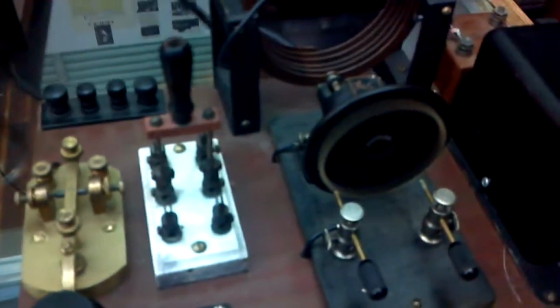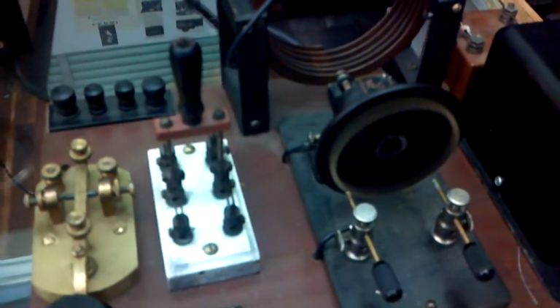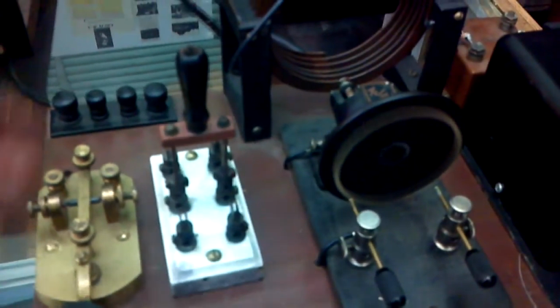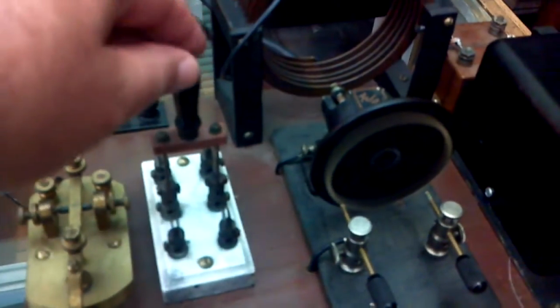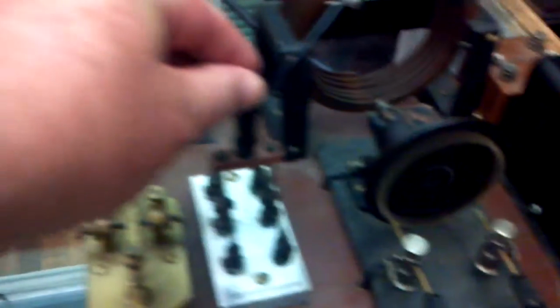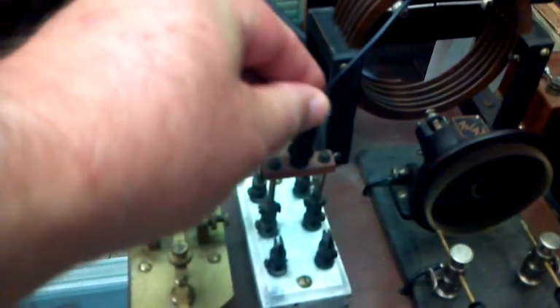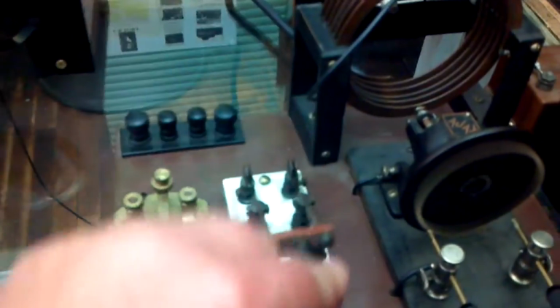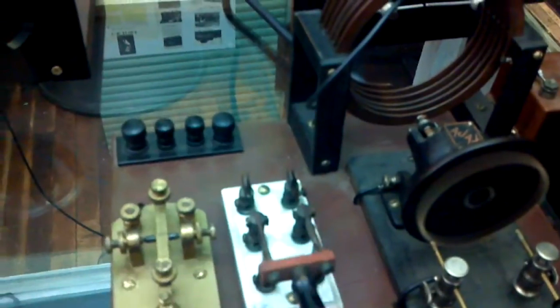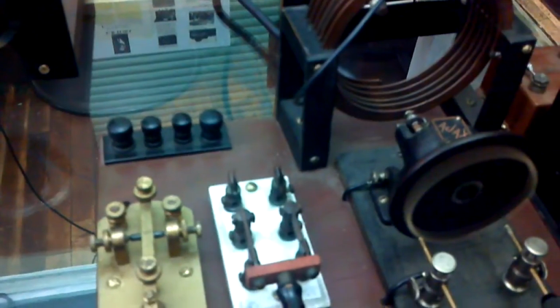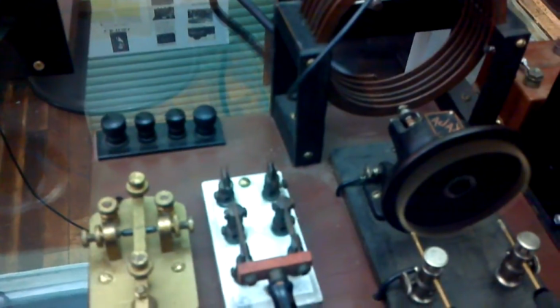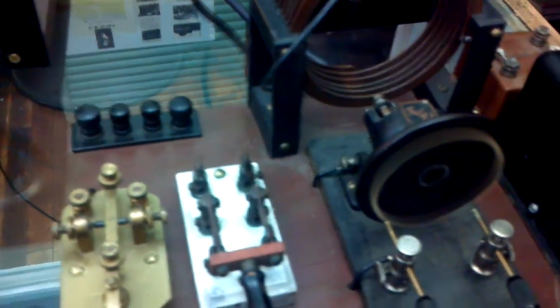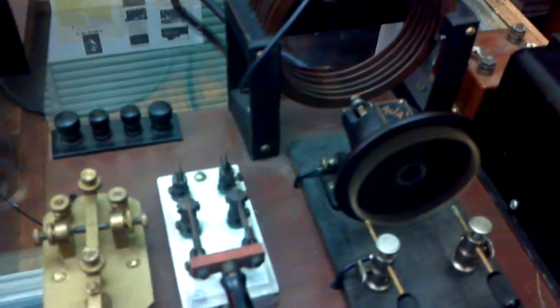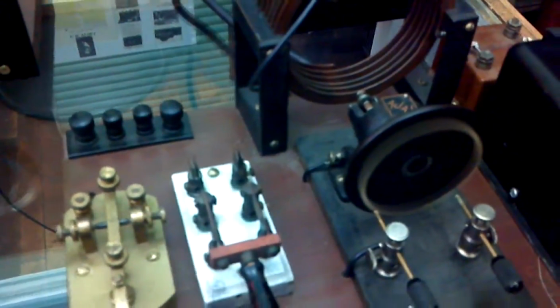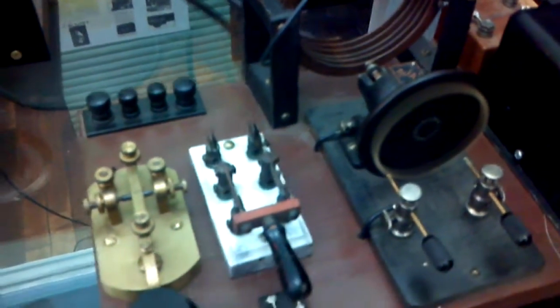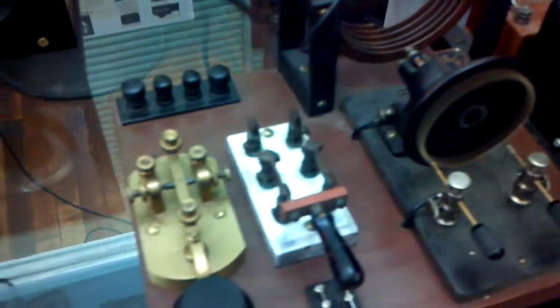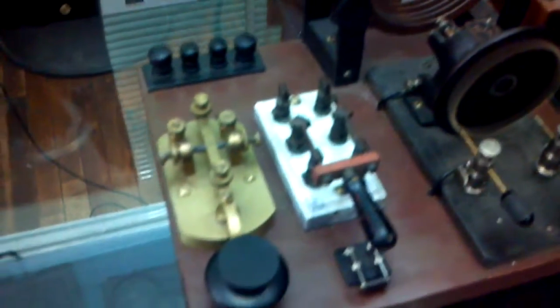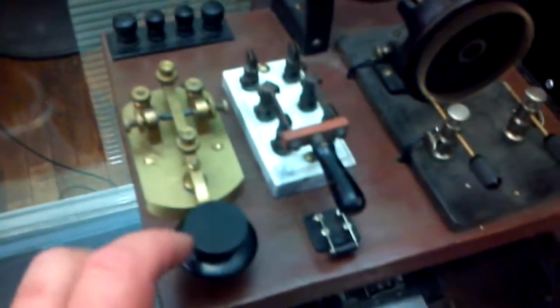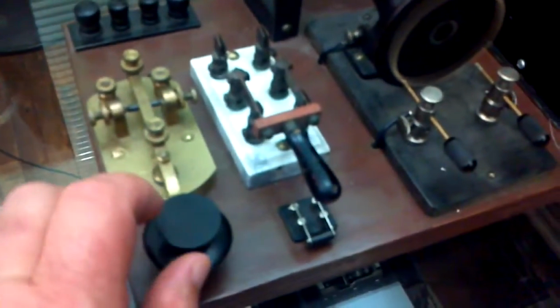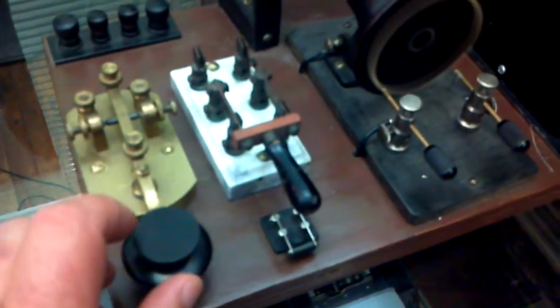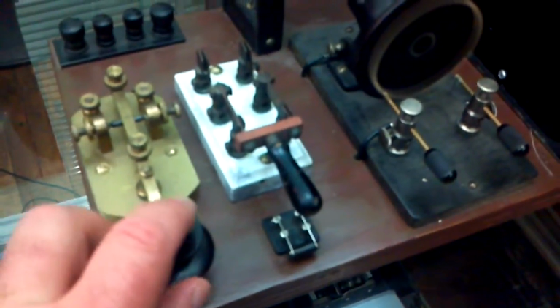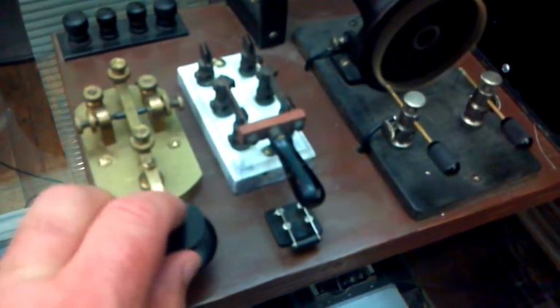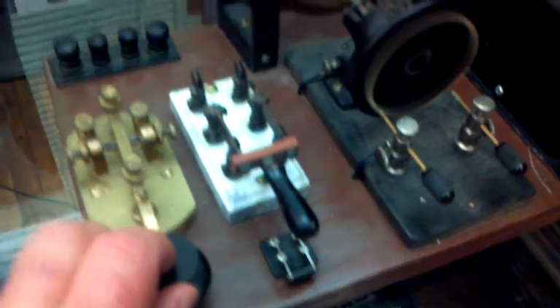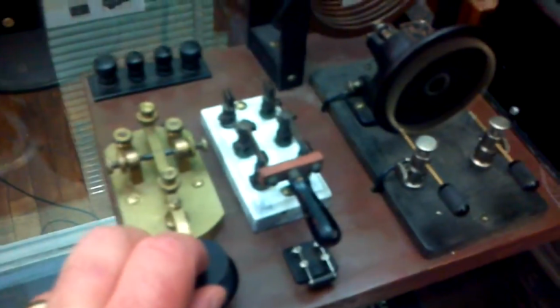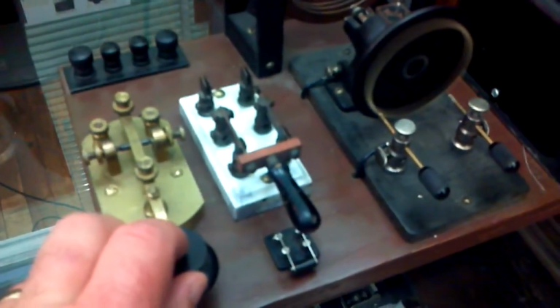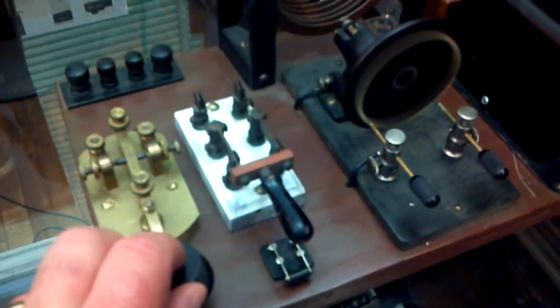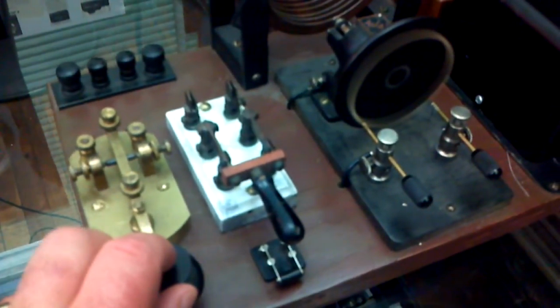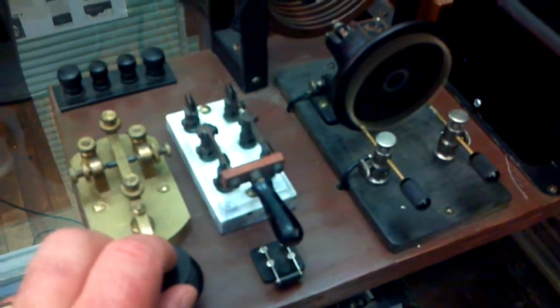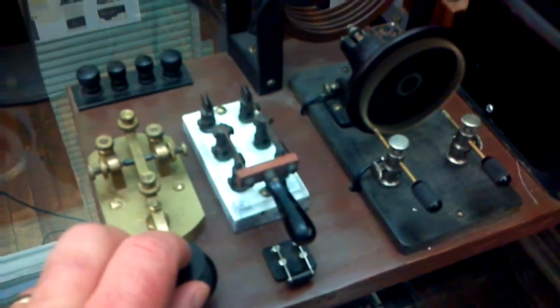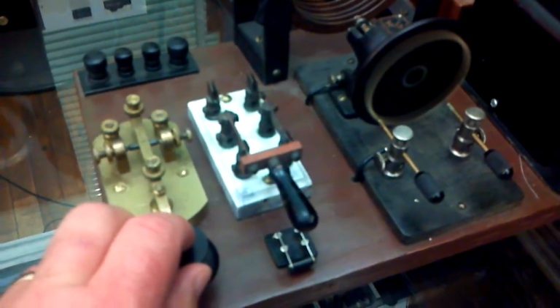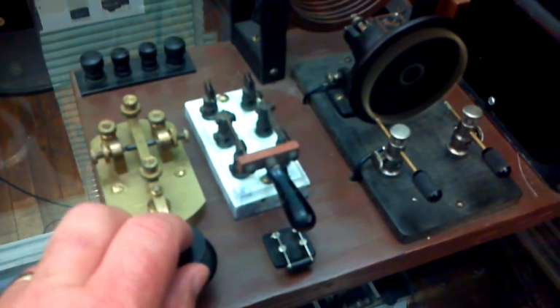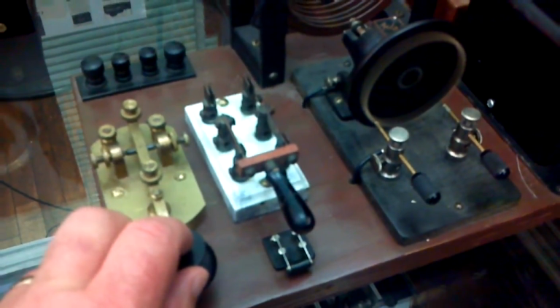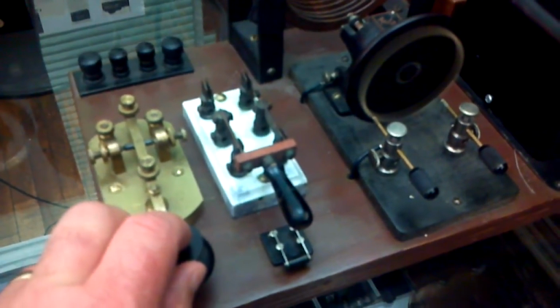It spins up. I throw this switch and activate this key. I'm going to send the letters CQ and you will see sparks.